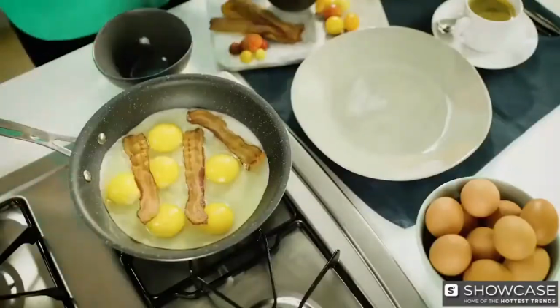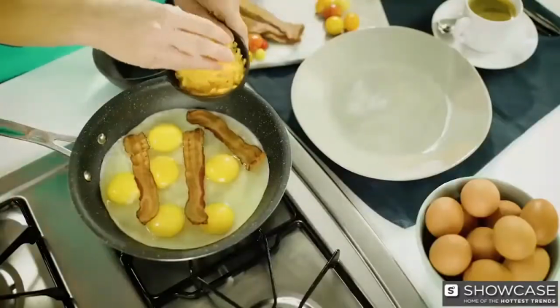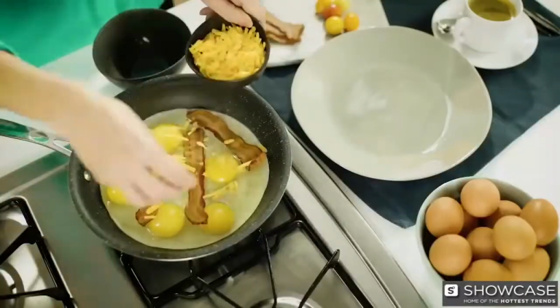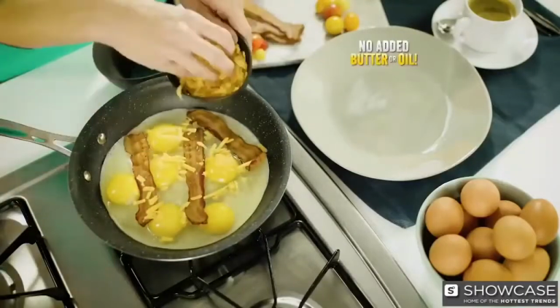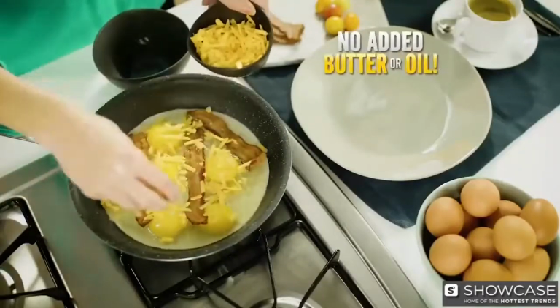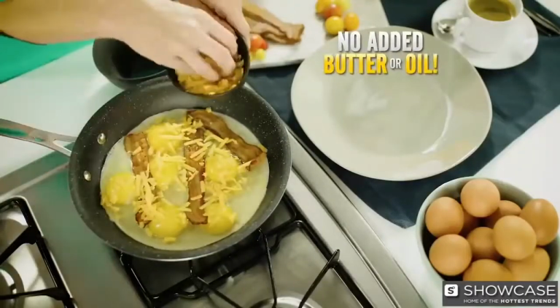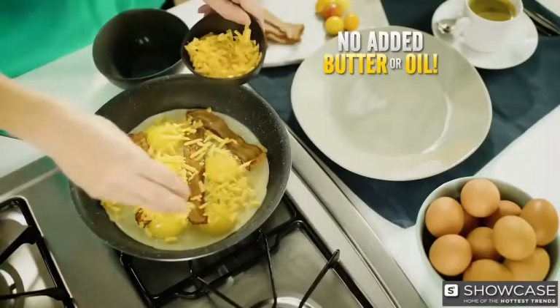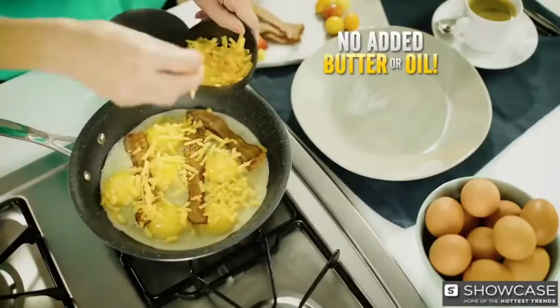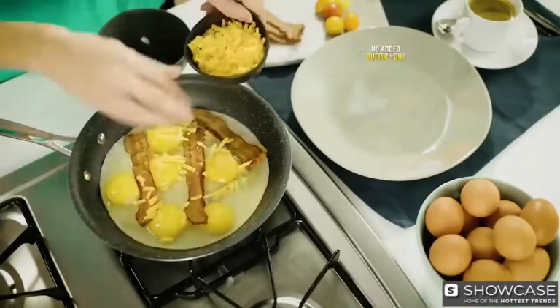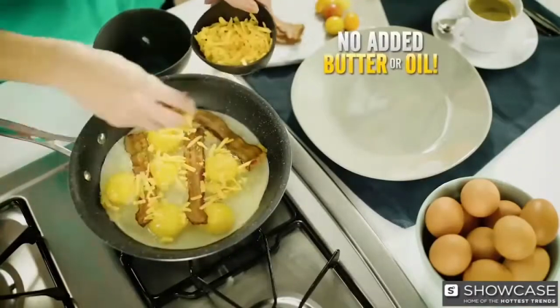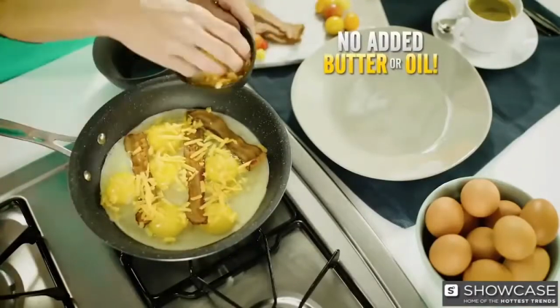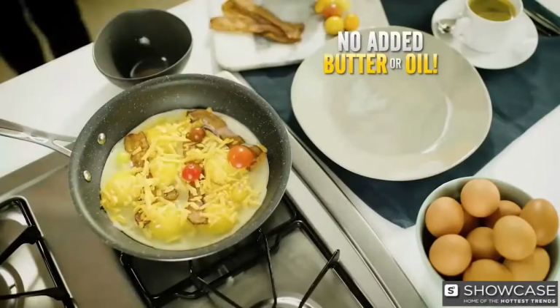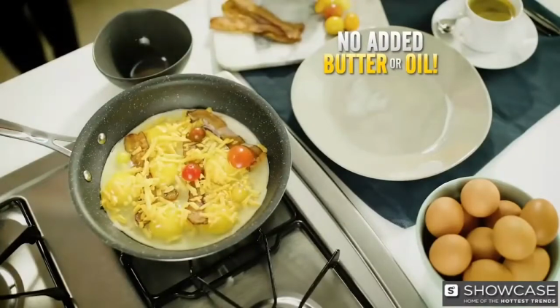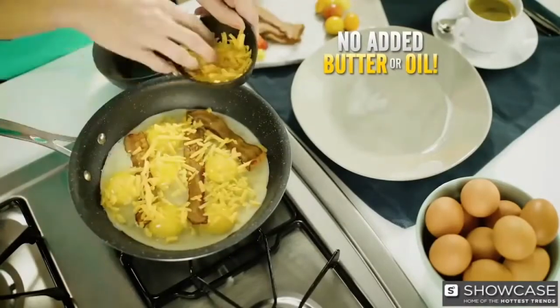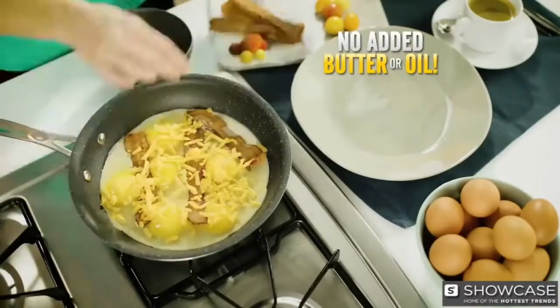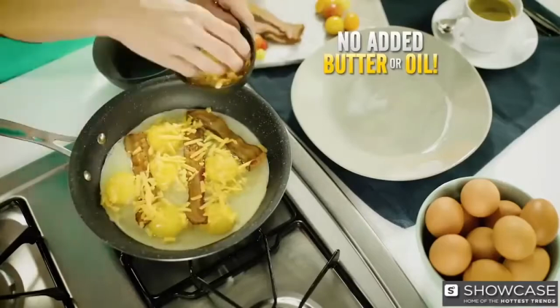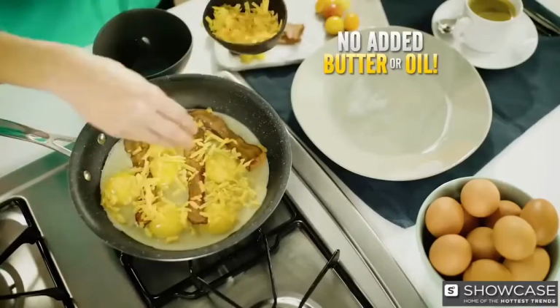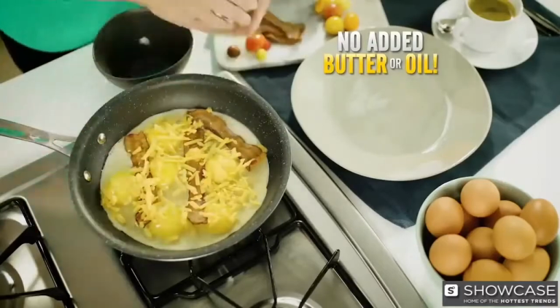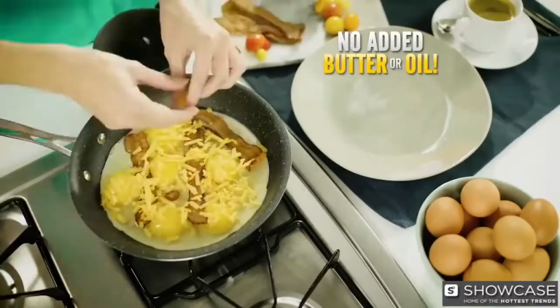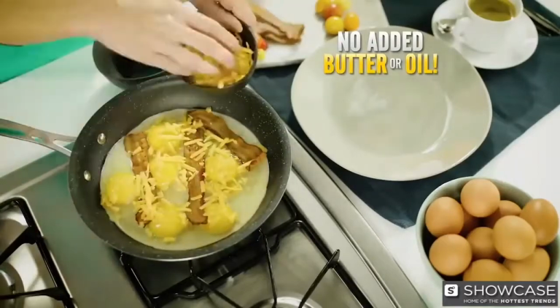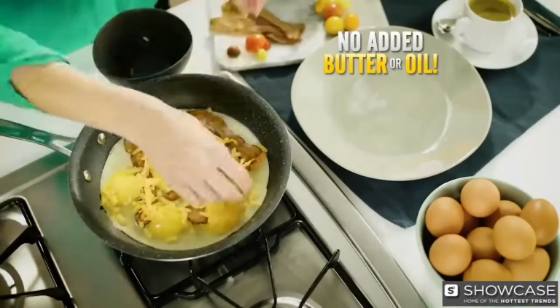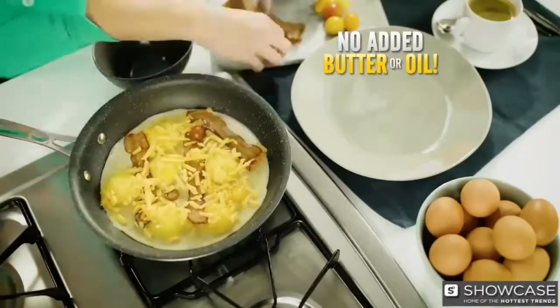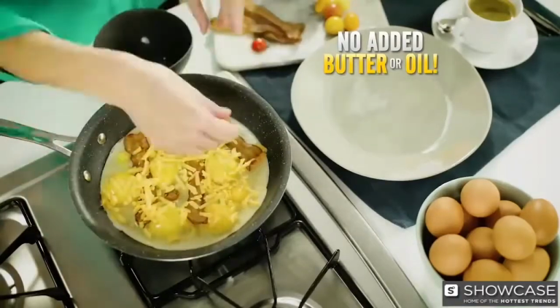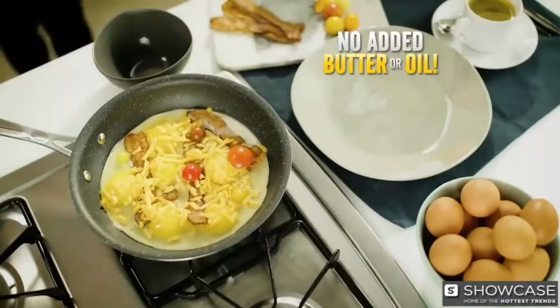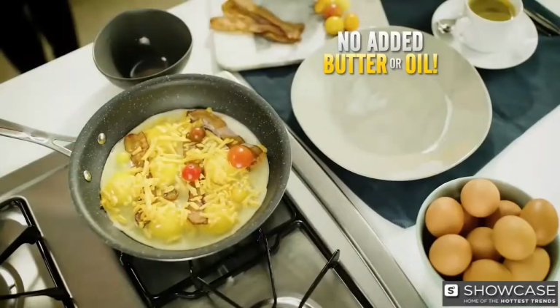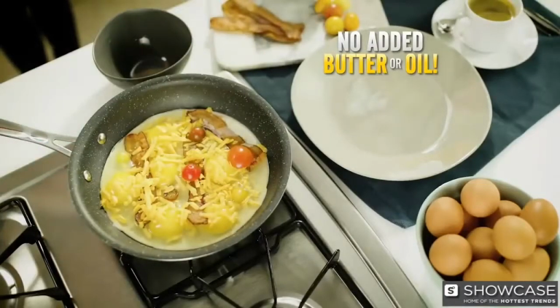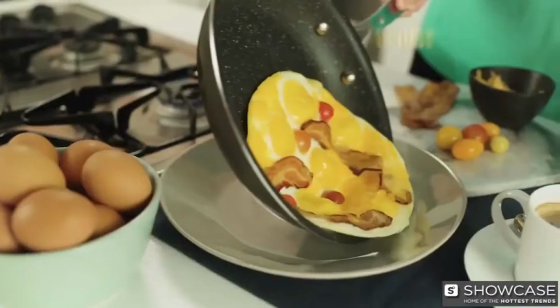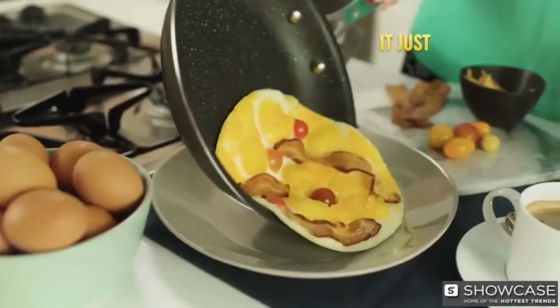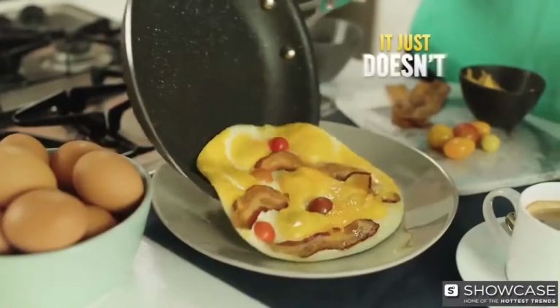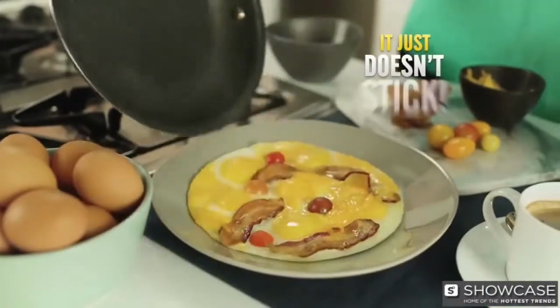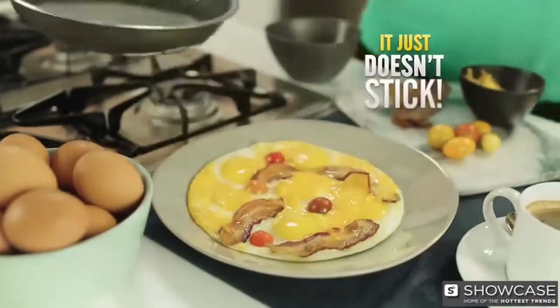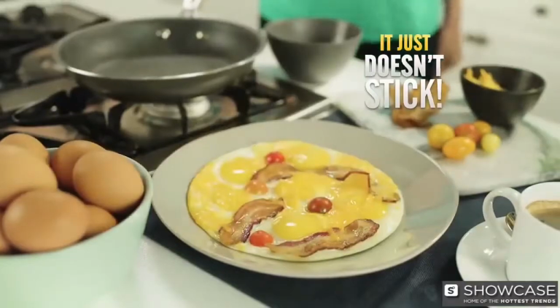We cooked a dozen eggs, bacon, cheese, butter, and tomato bacon — breakfast with butter or oil — and it just does stick.